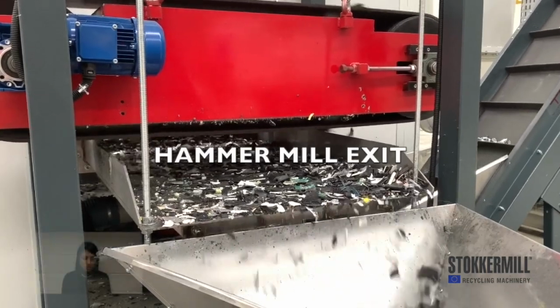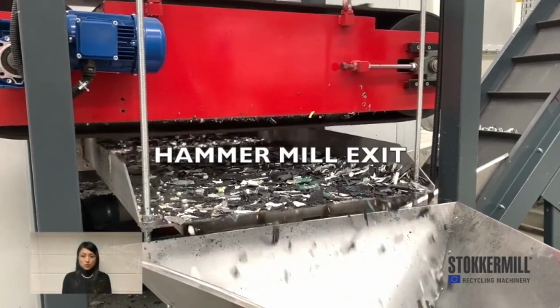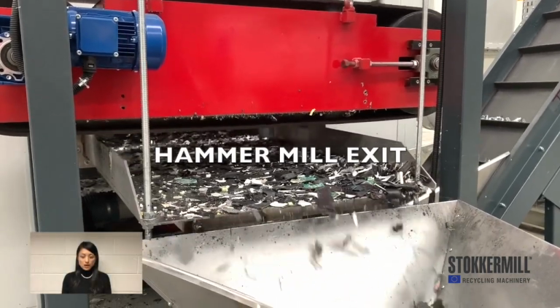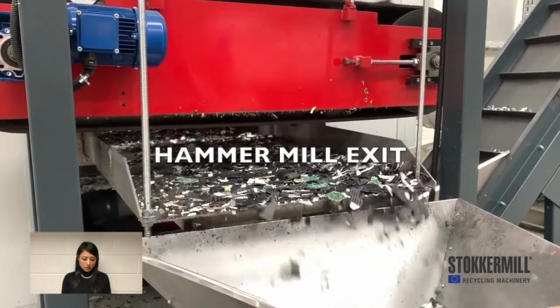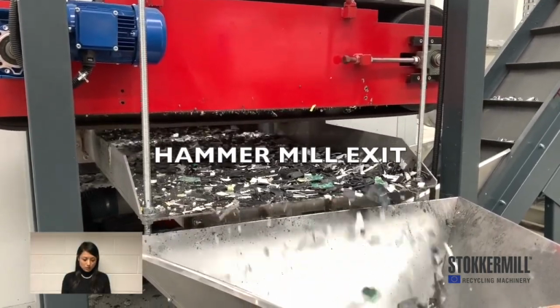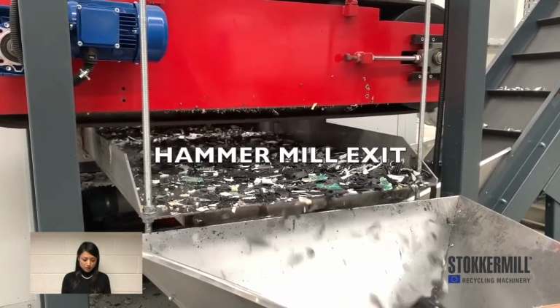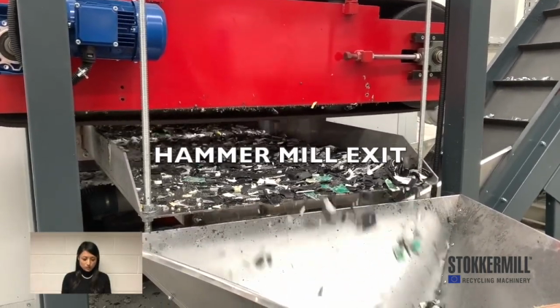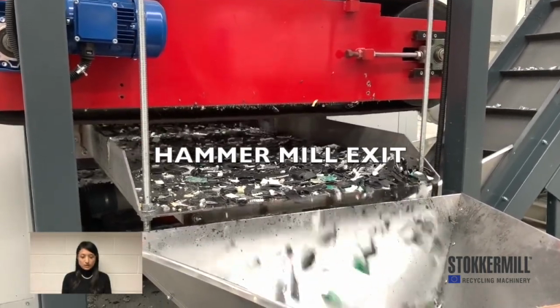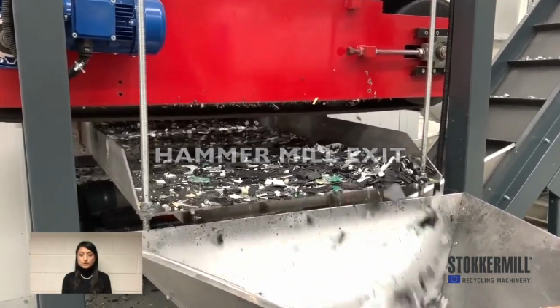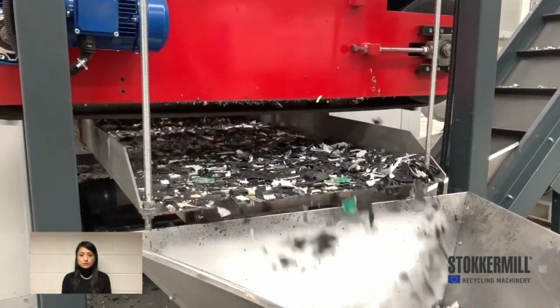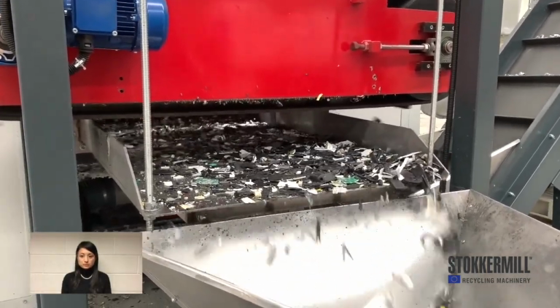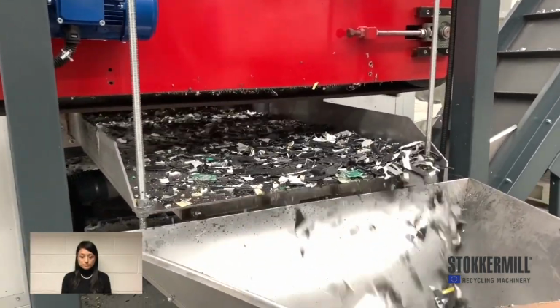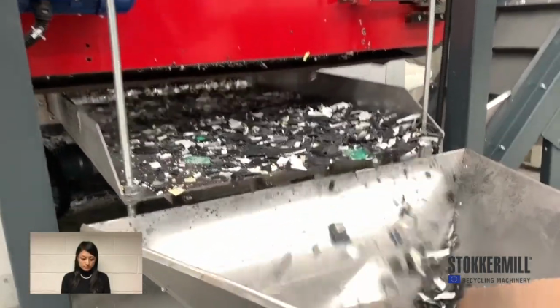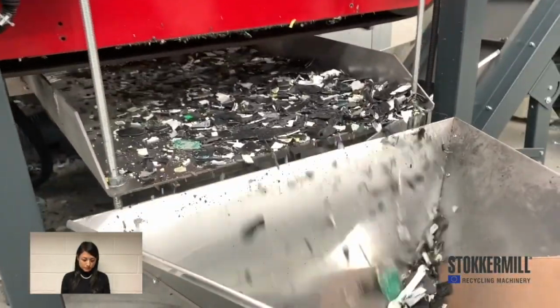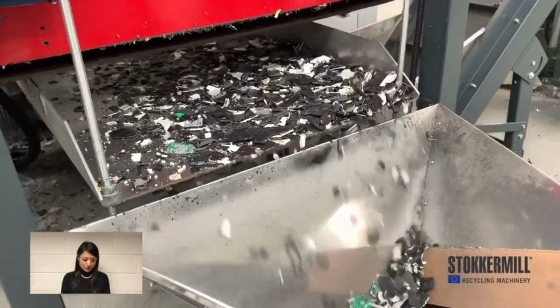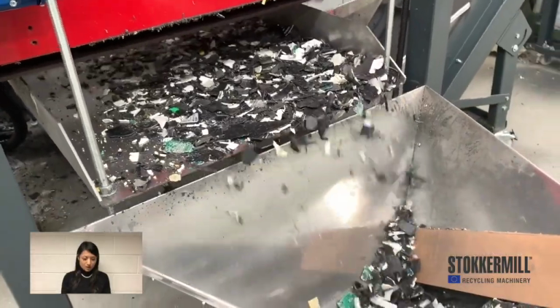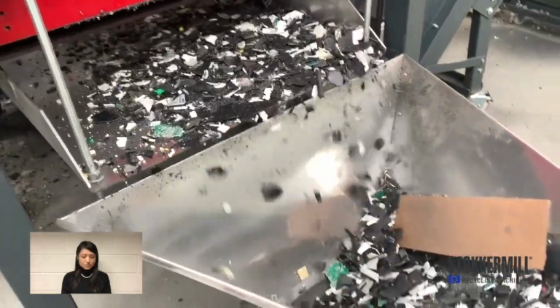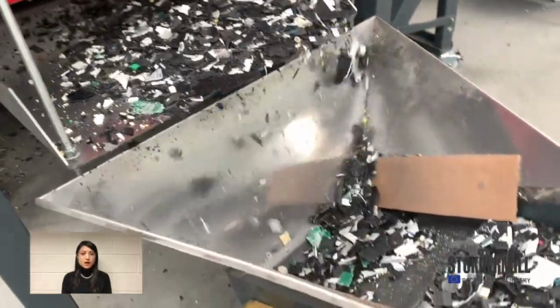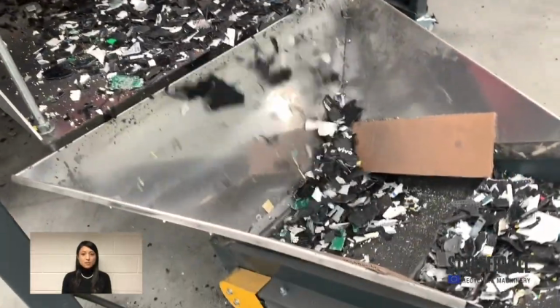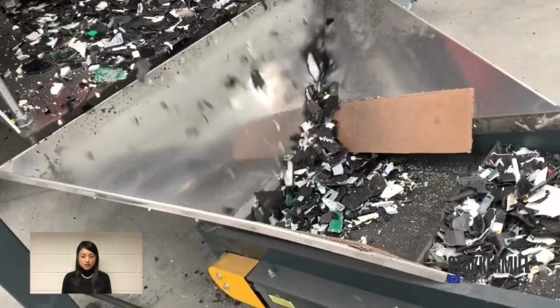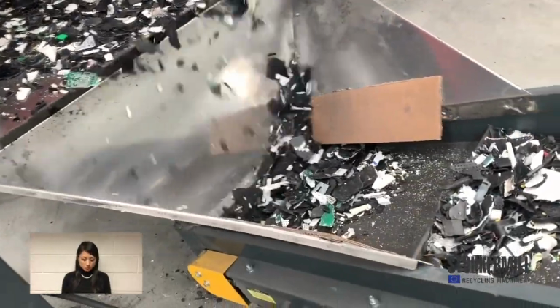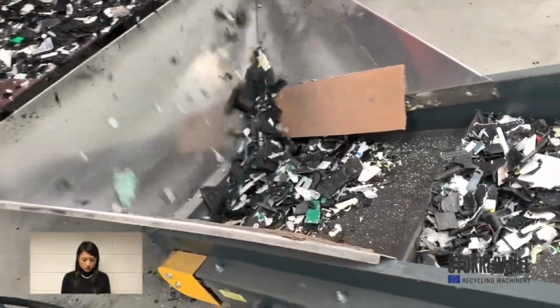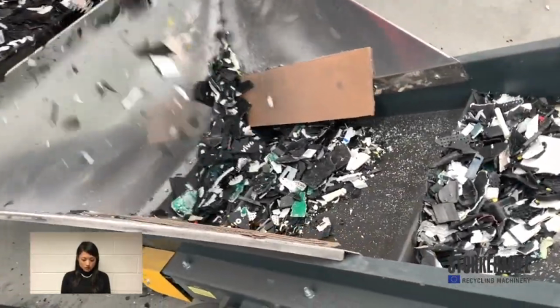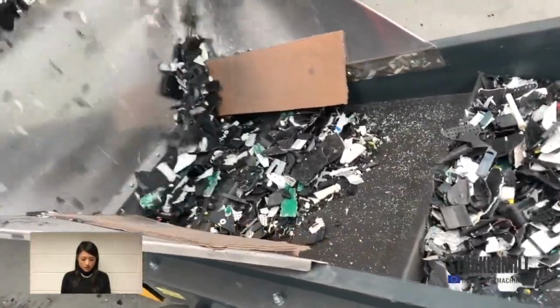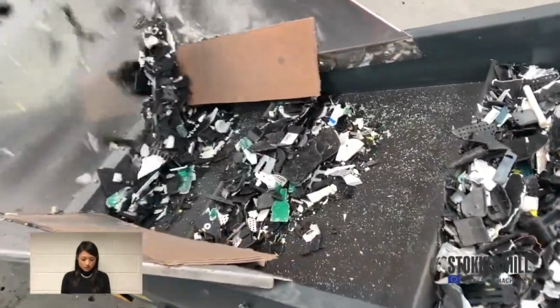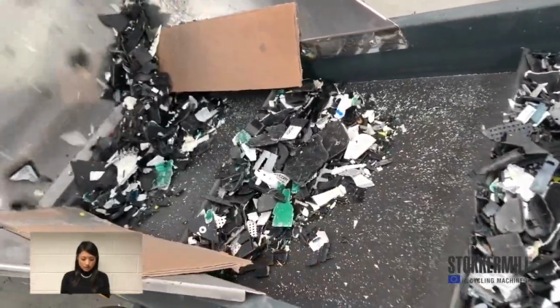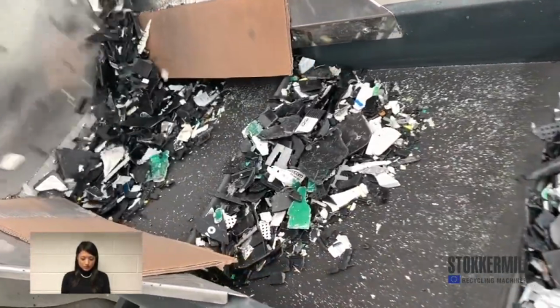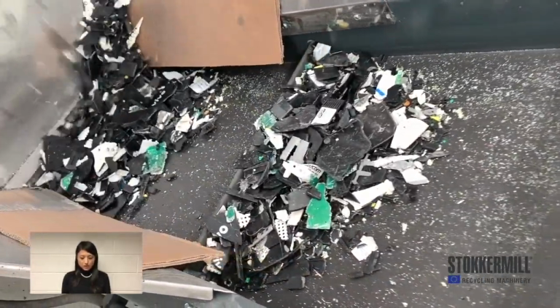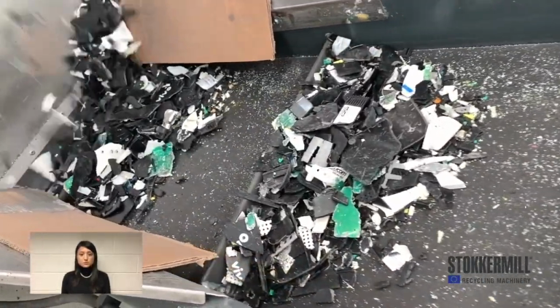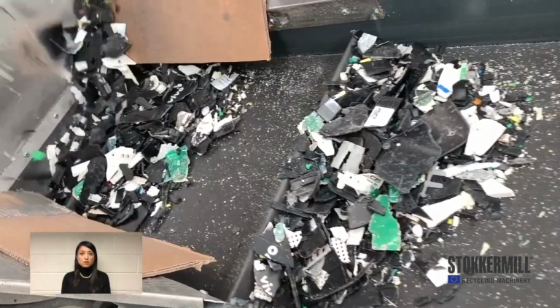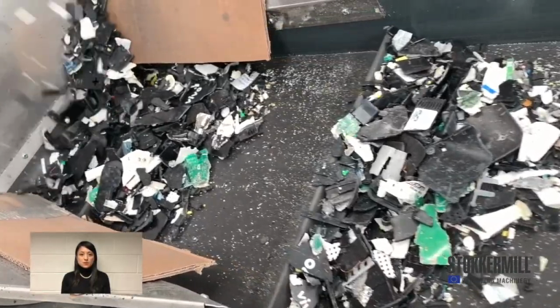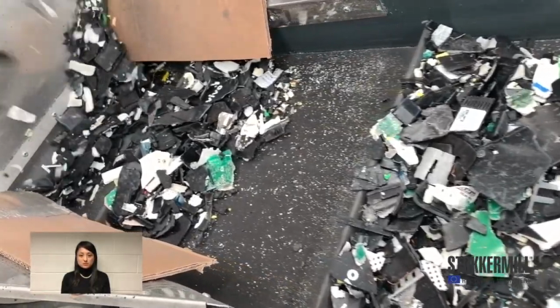Then we have a hammer mill for second reduction. Through the hammer mill, these materials become smaller pieces.